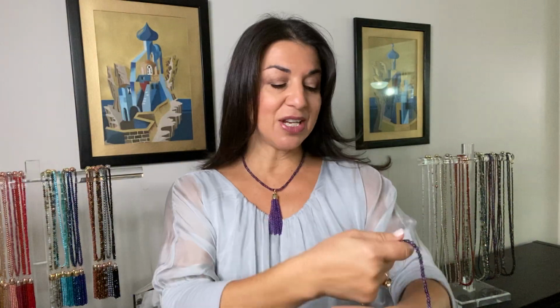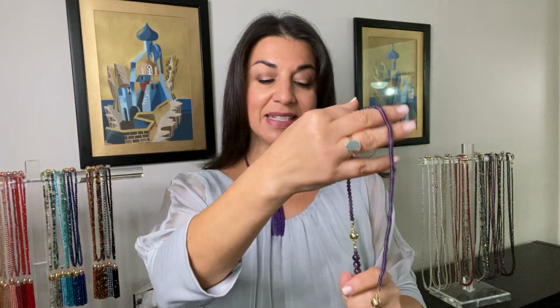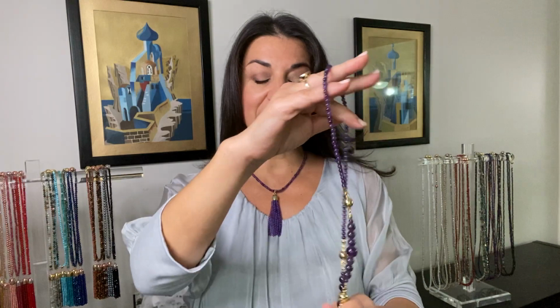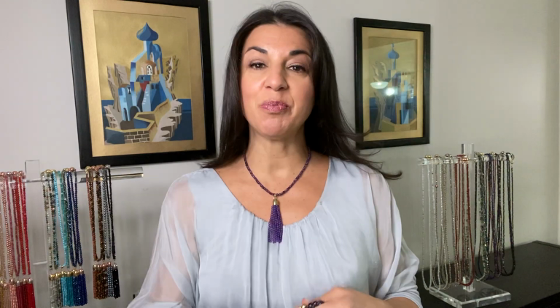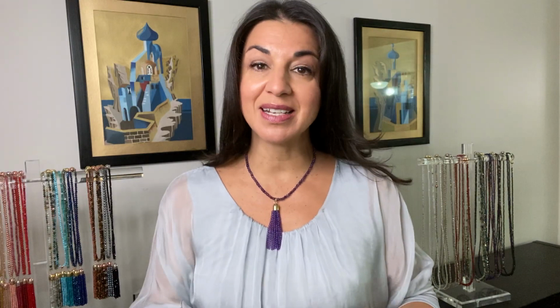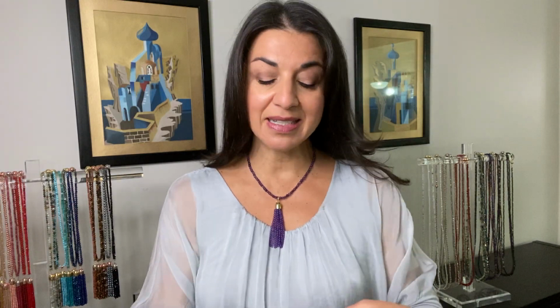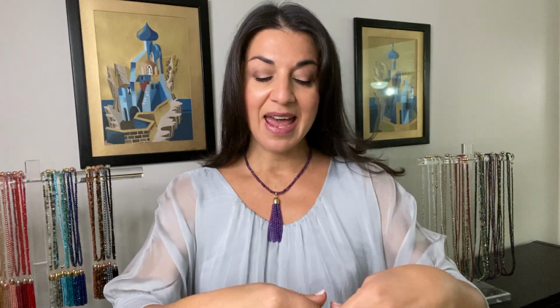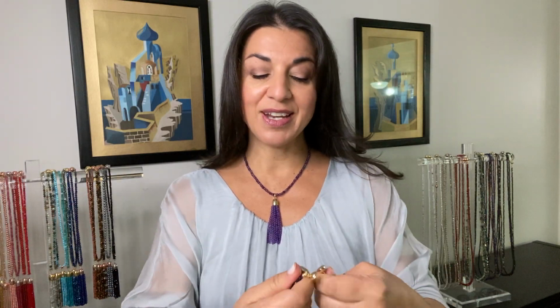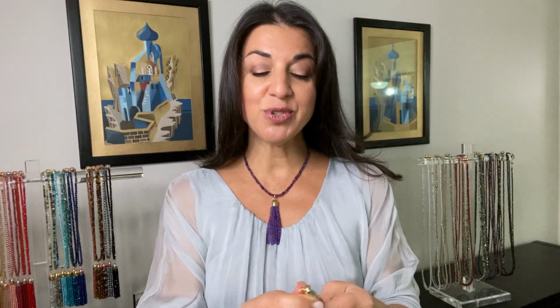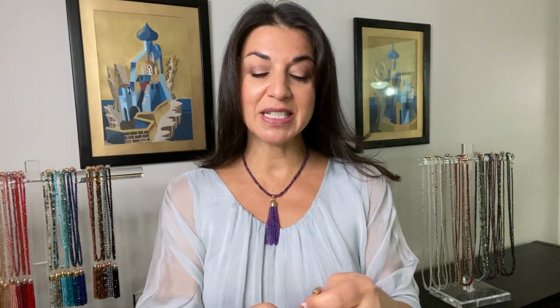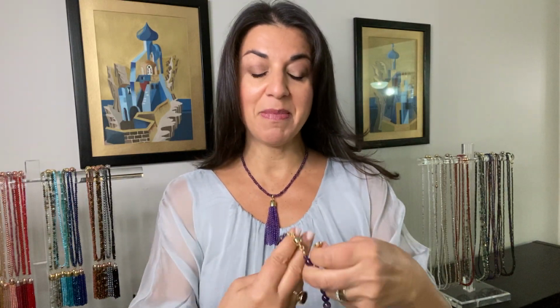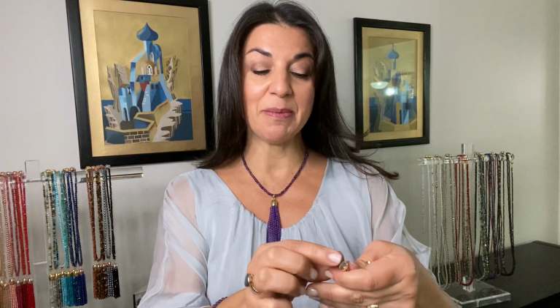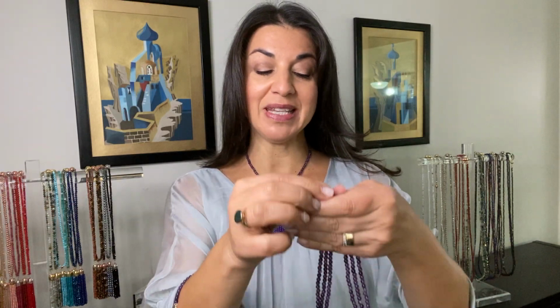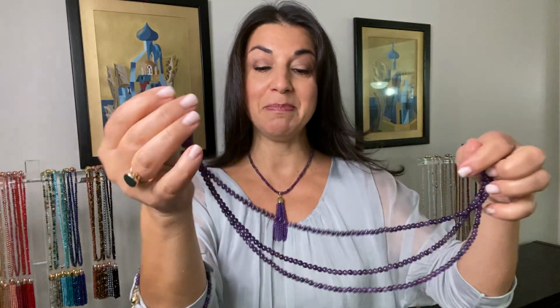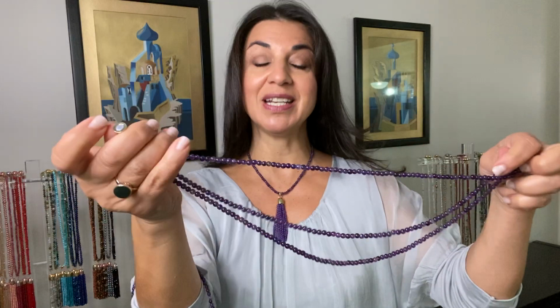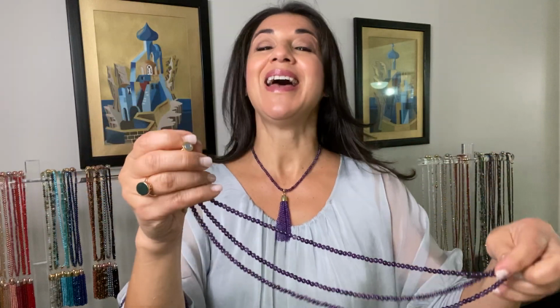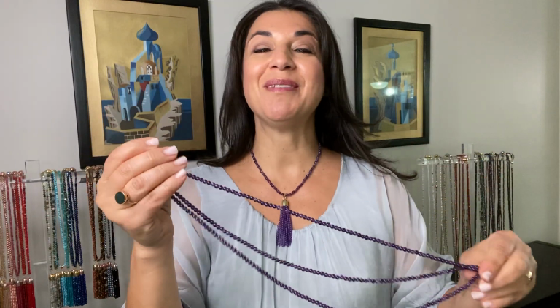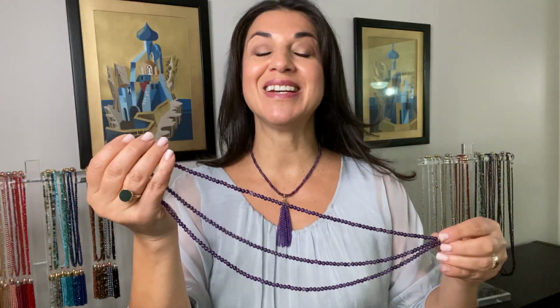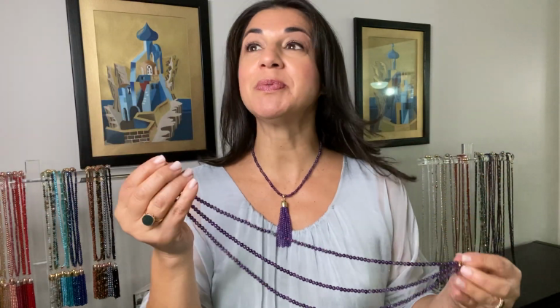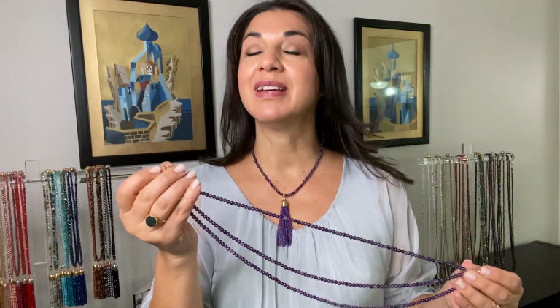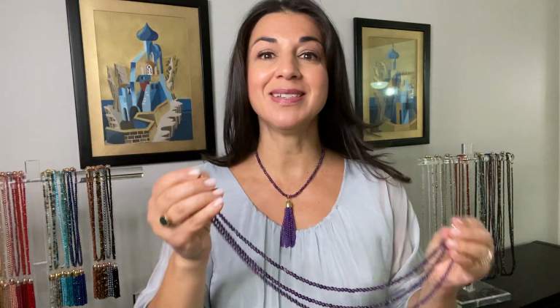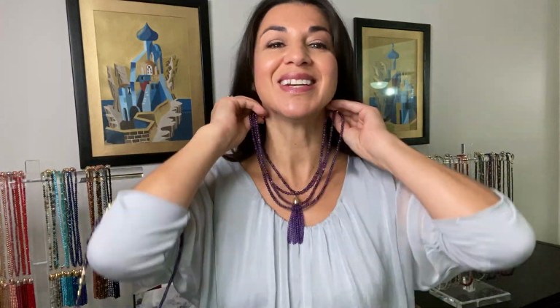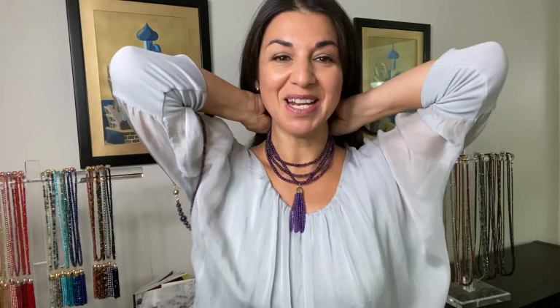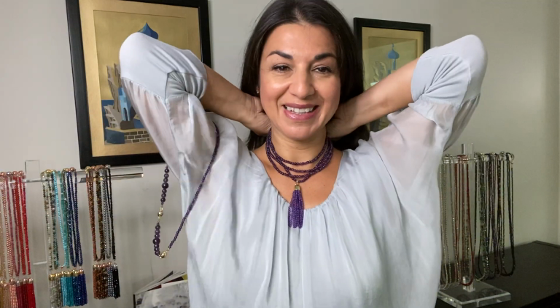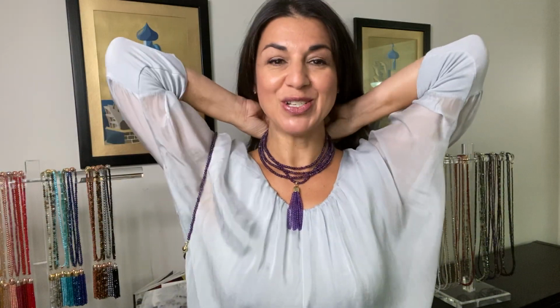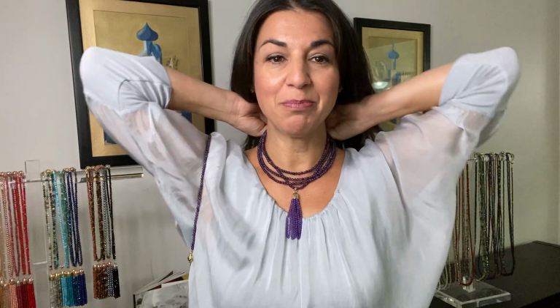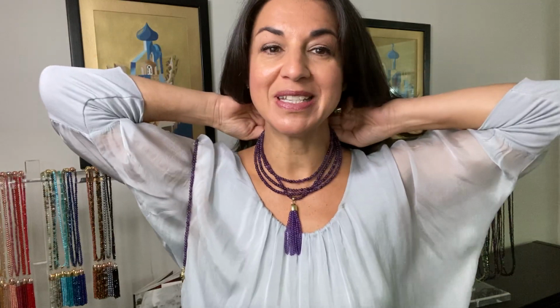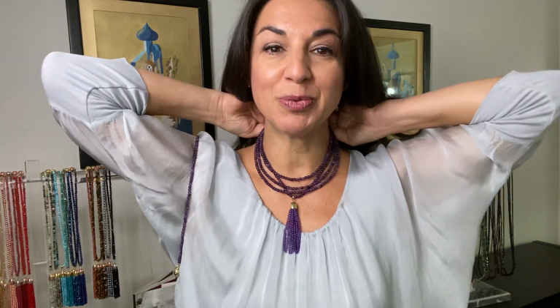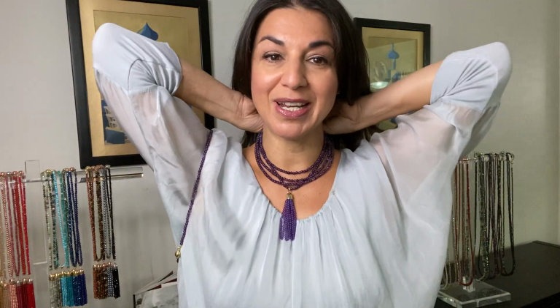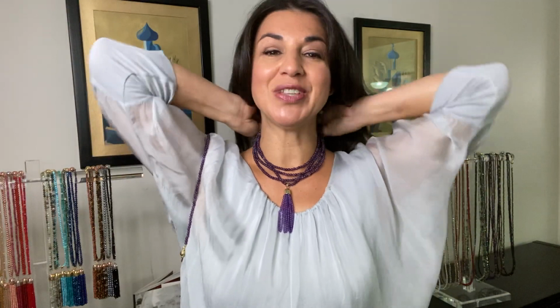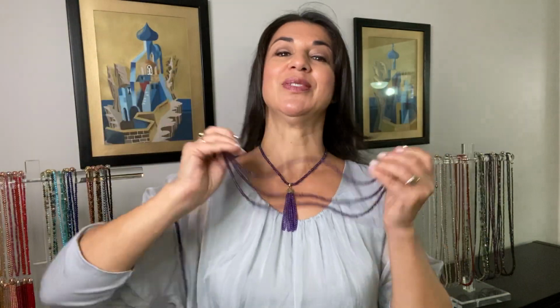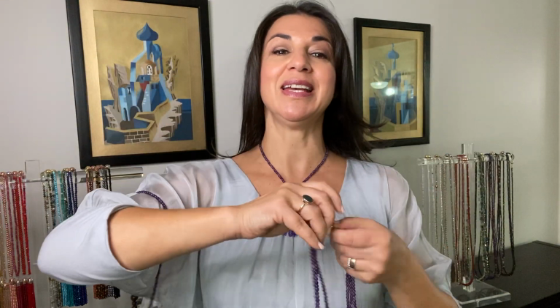Now you can start to layer it up with other colors. I'm choosing to marry it up with its matching amethyst 10-way necklace. So you can pop the triple strand on the tassel like that.